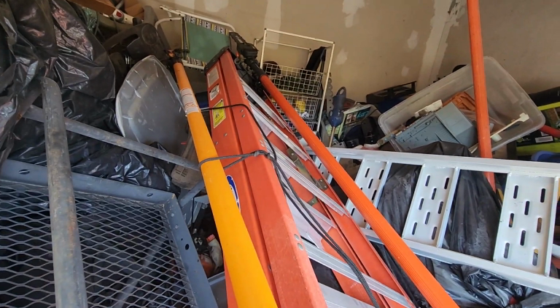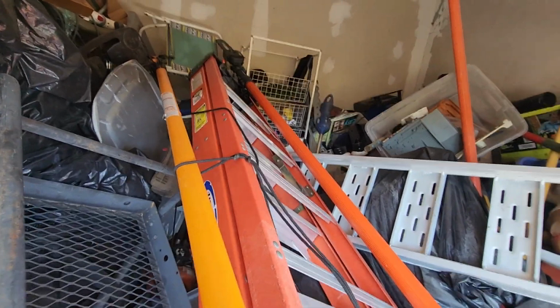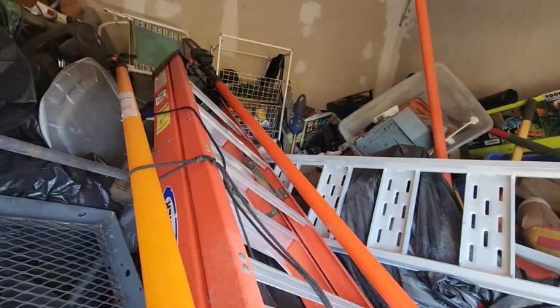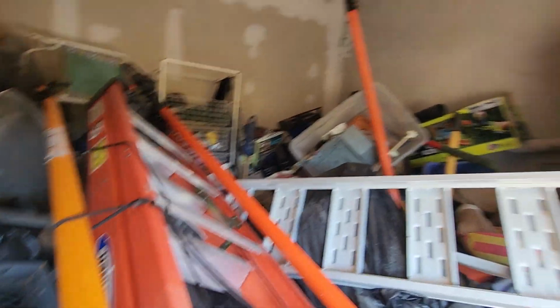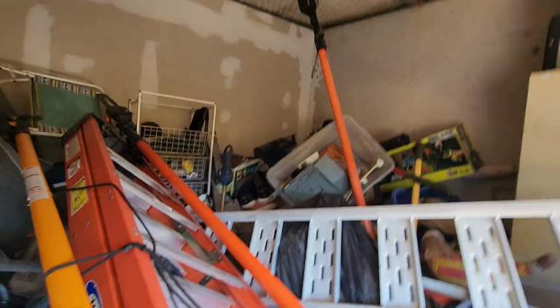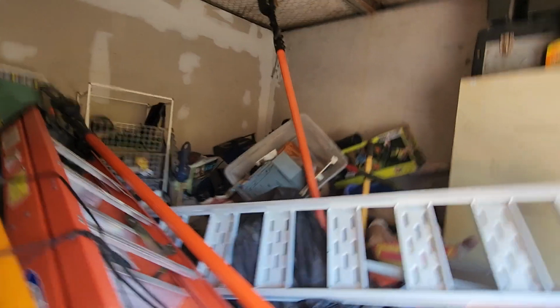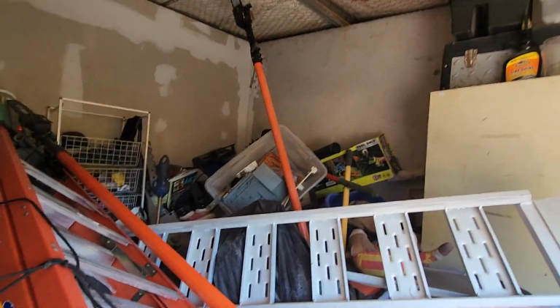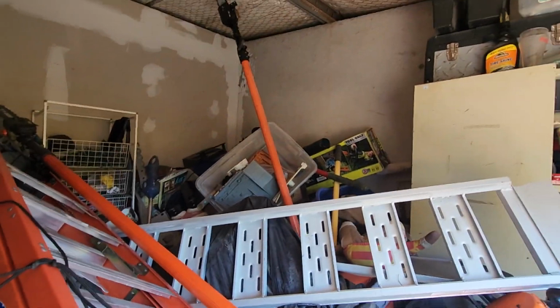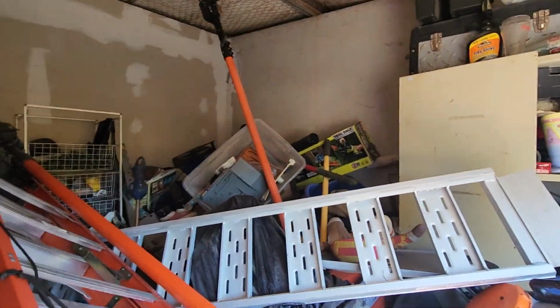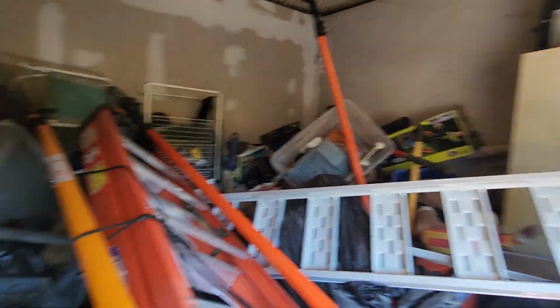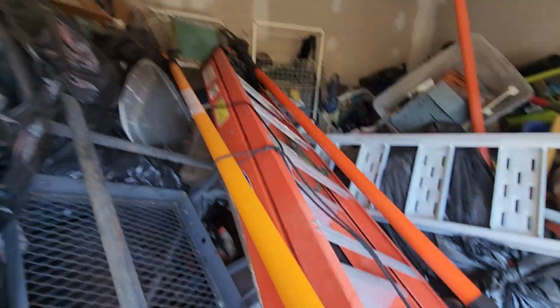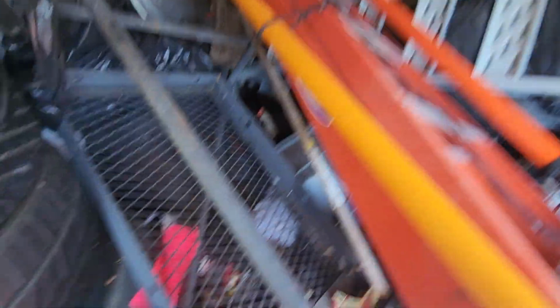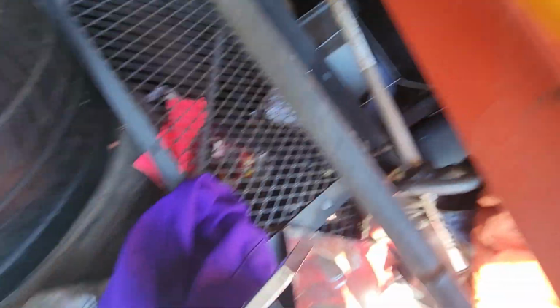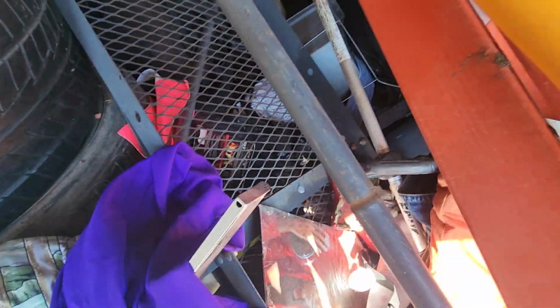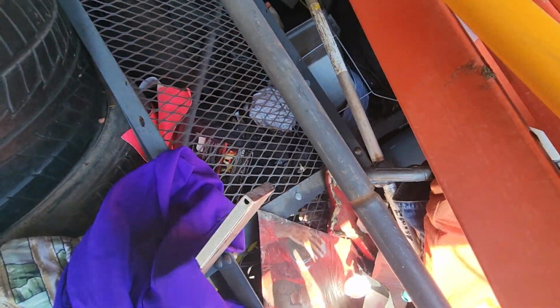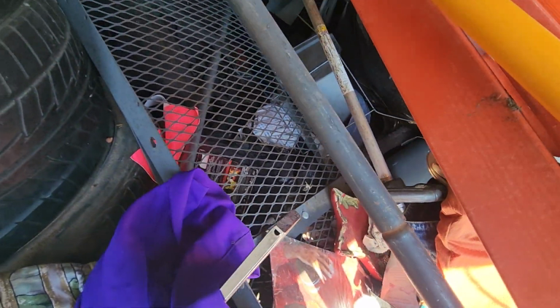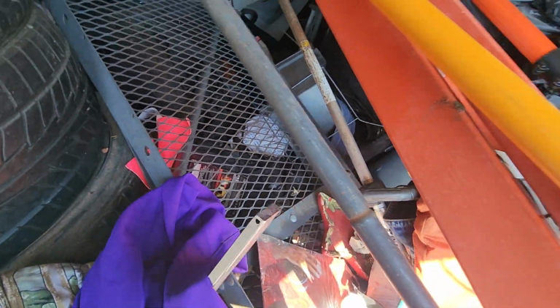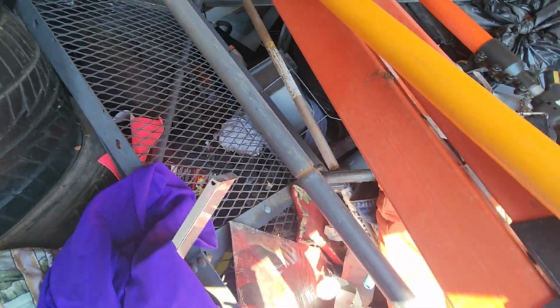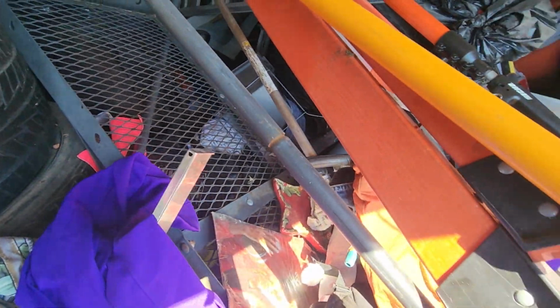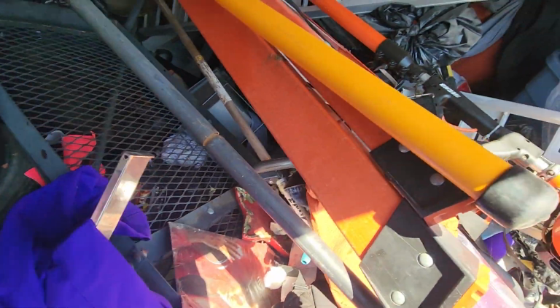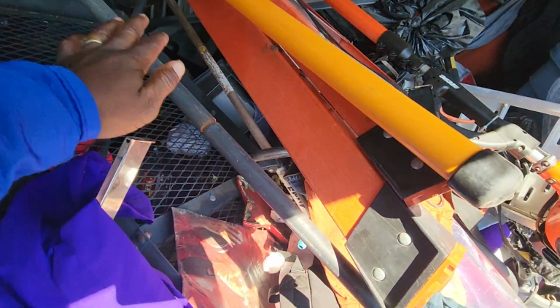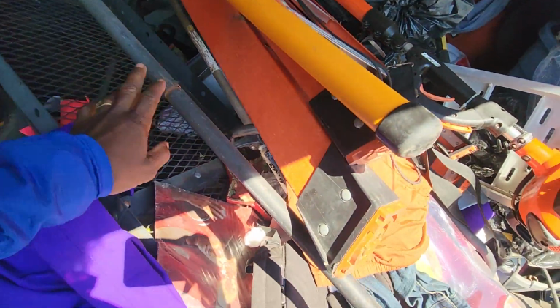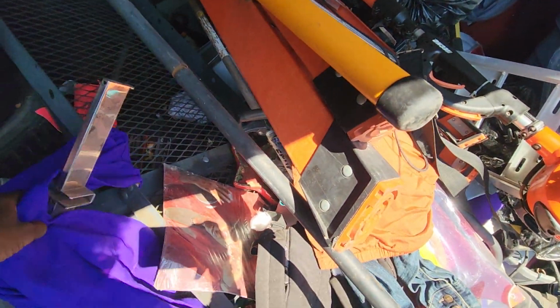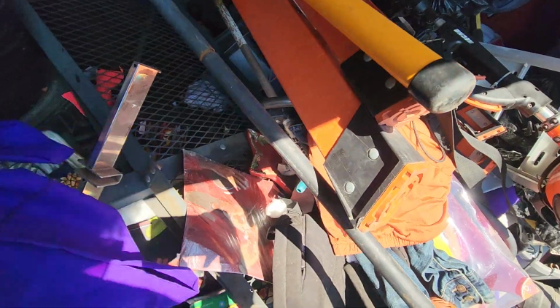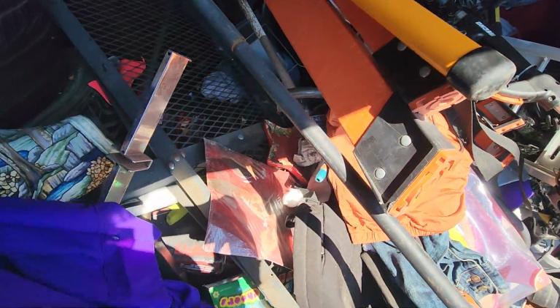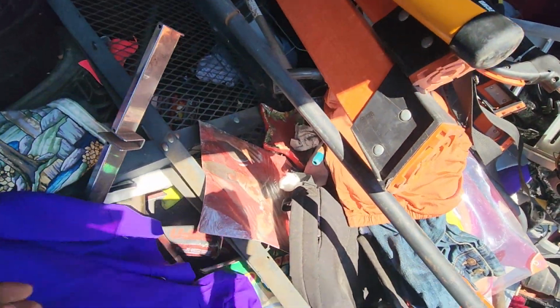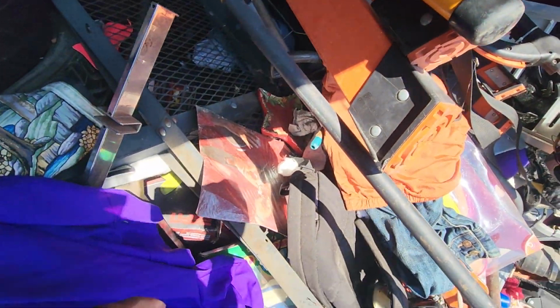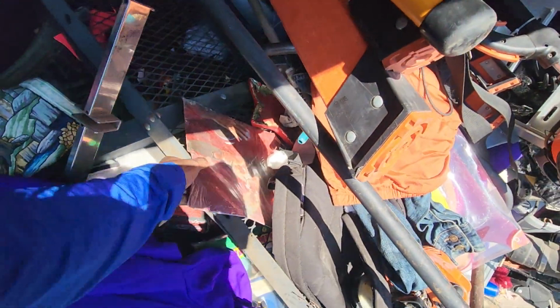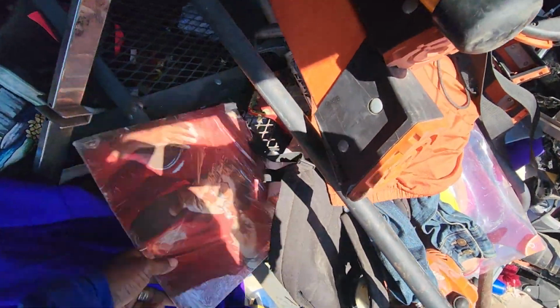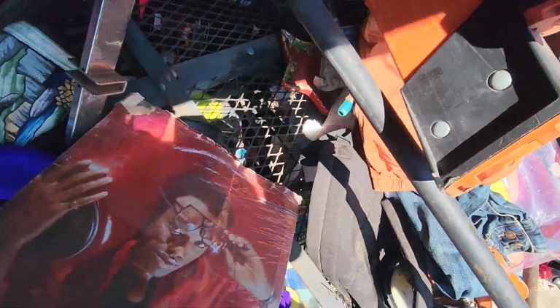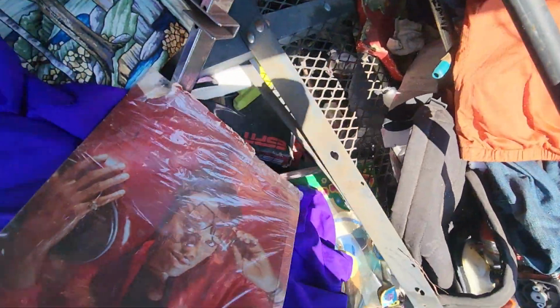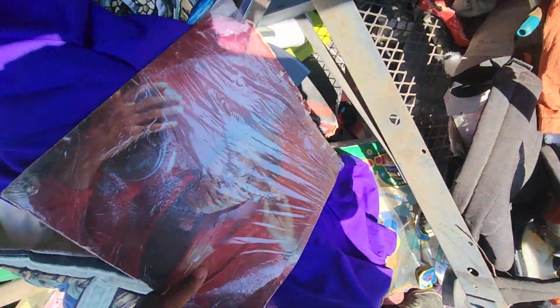I want to get up in here. I want to downsize the storage — half the stuff I really don't need. I got this tailgate that needs to go, I got old albums in here.